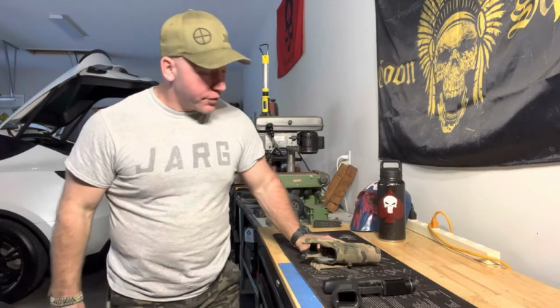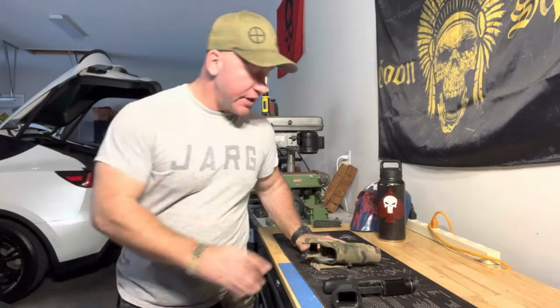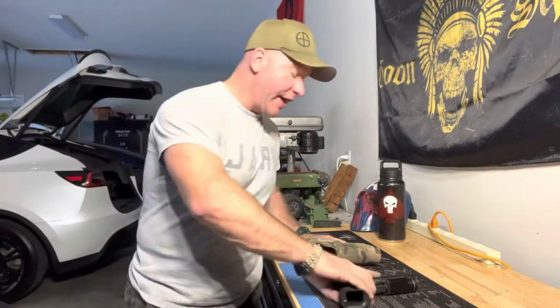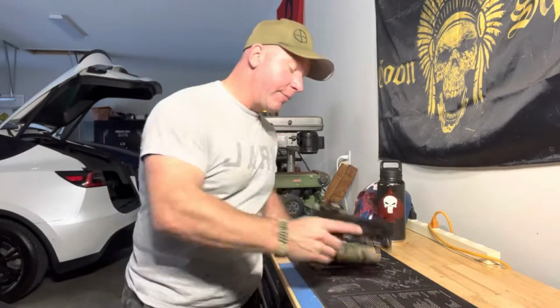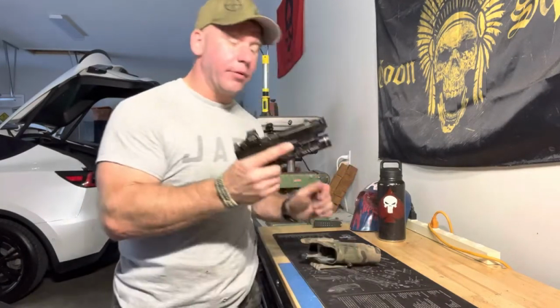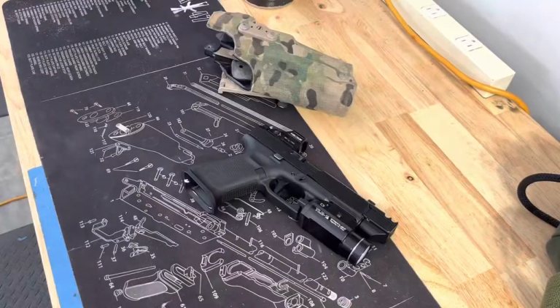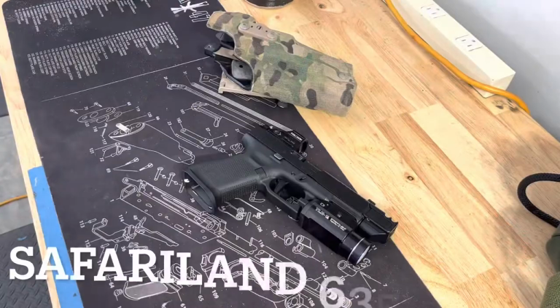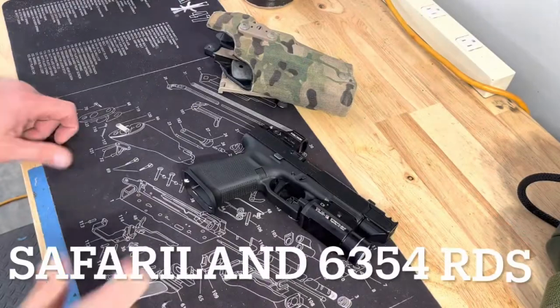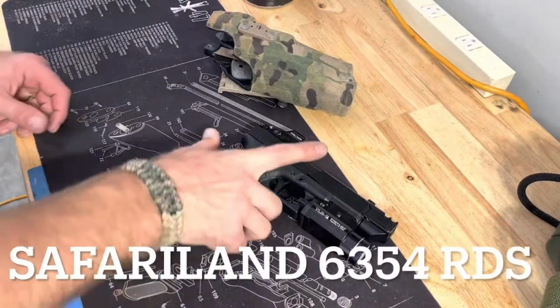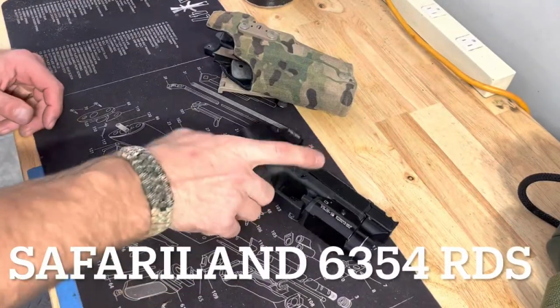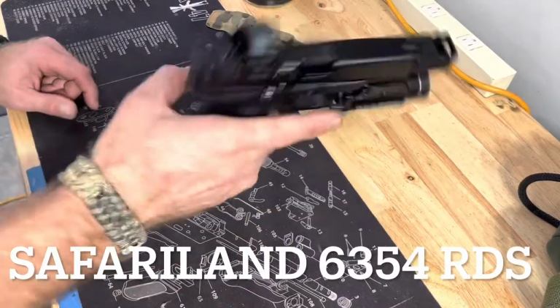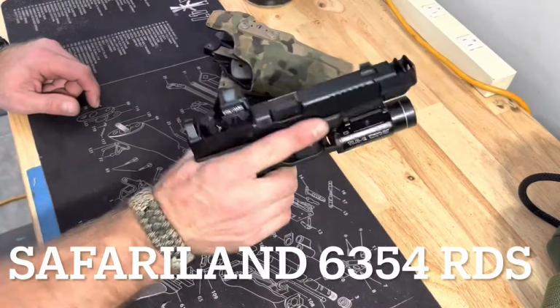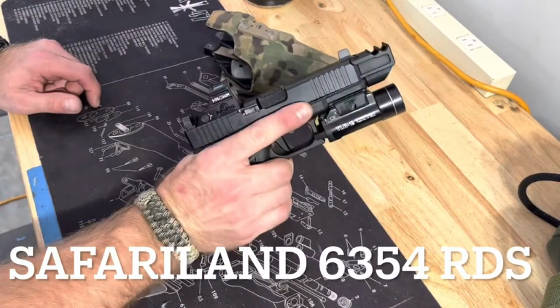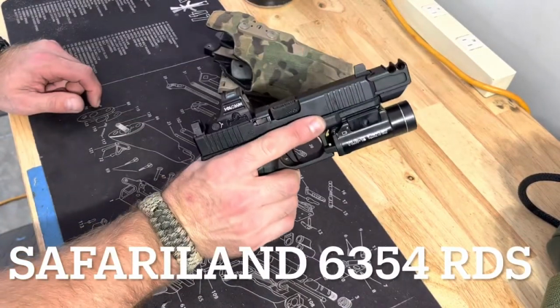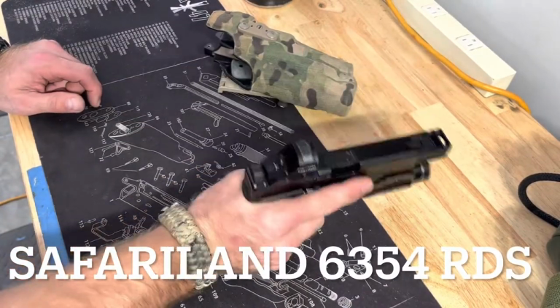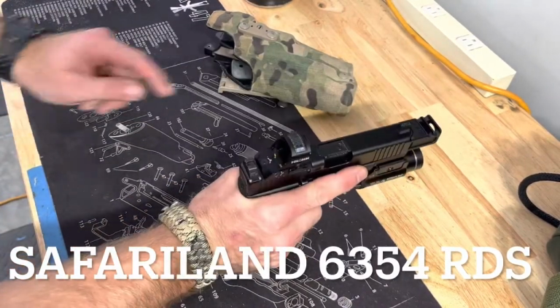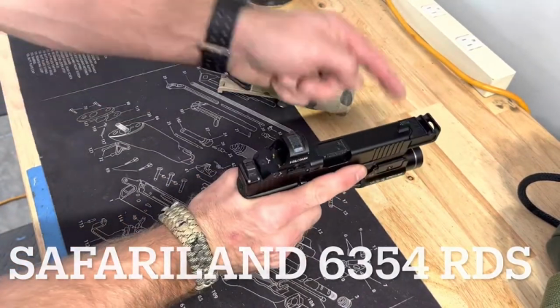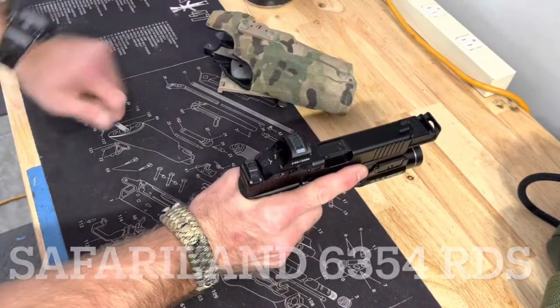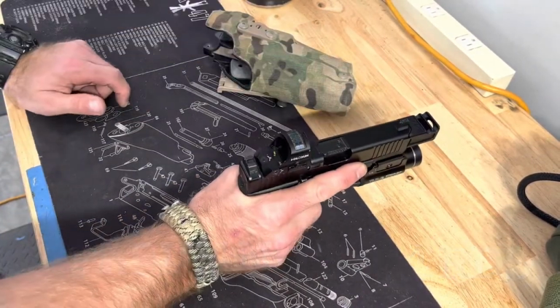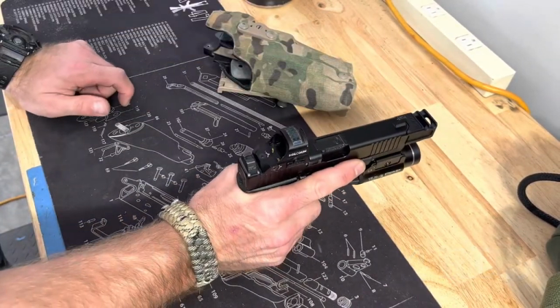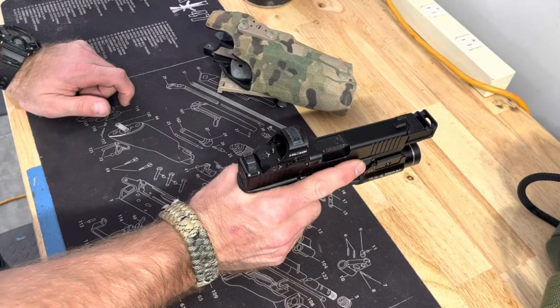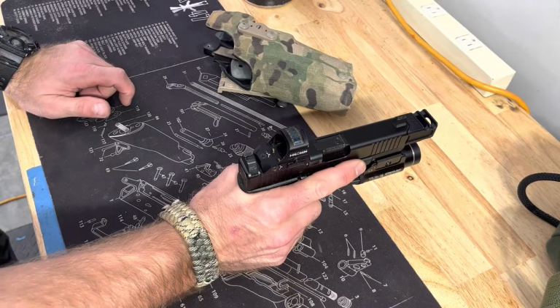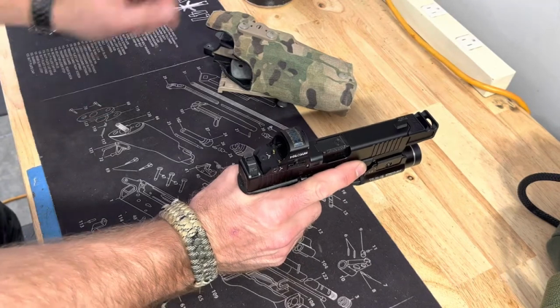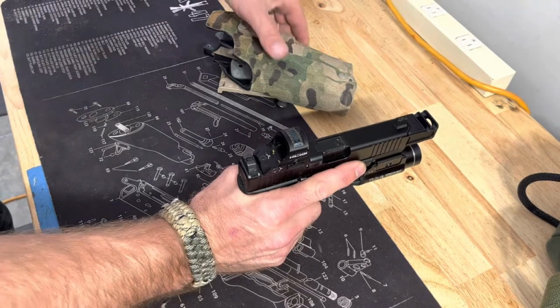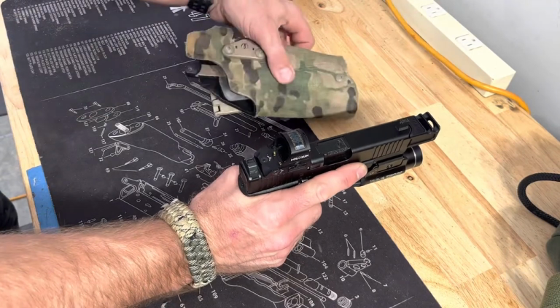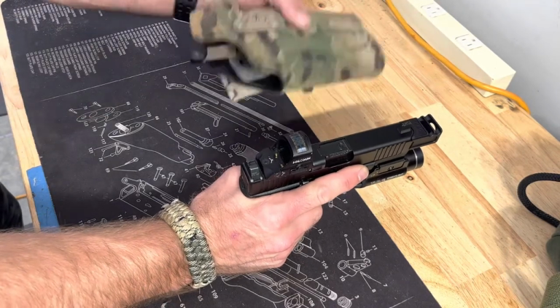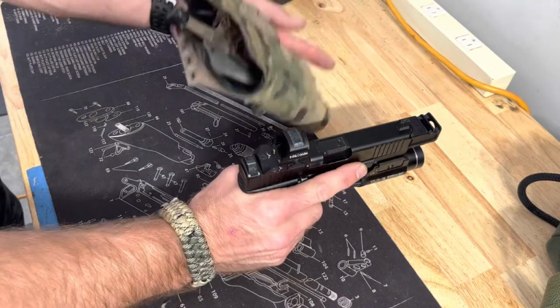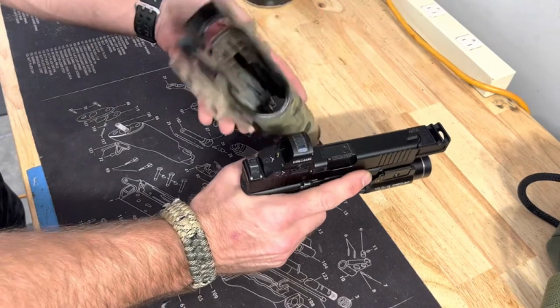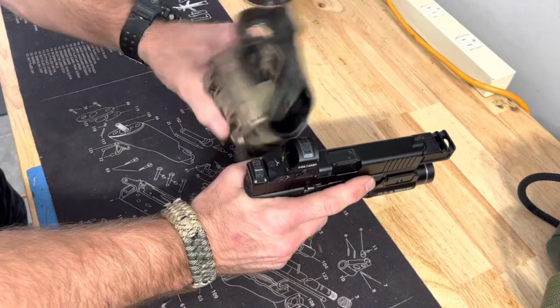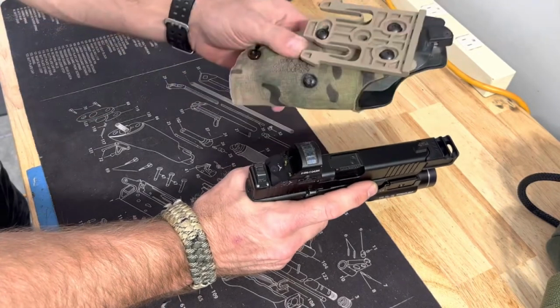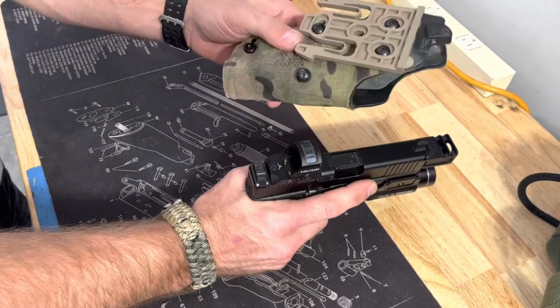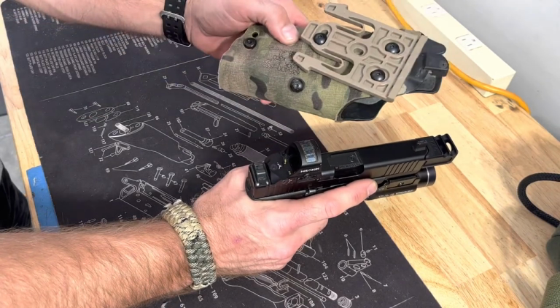Unfortunately, I have a big problem. We have the problem statement. We've got the art division — some of y'all saw my video on the installation of that — but will it fit in my Safariland holster?